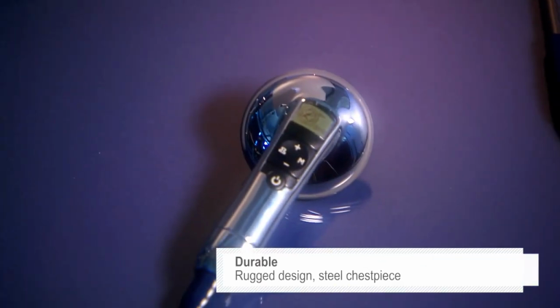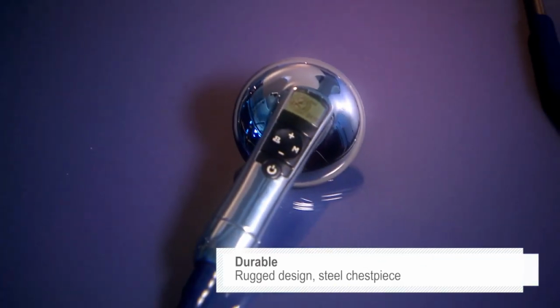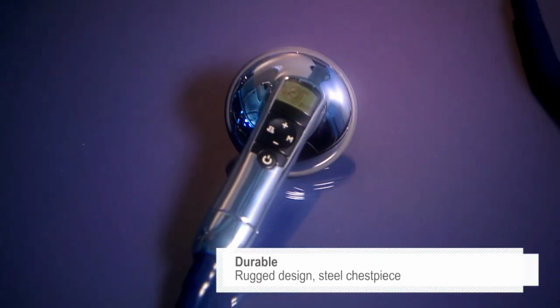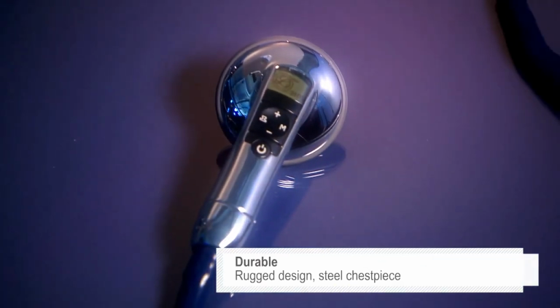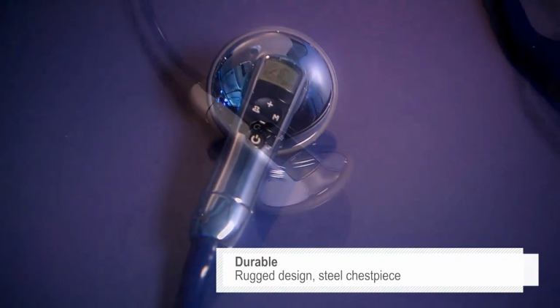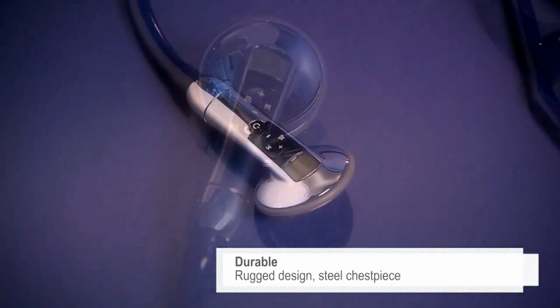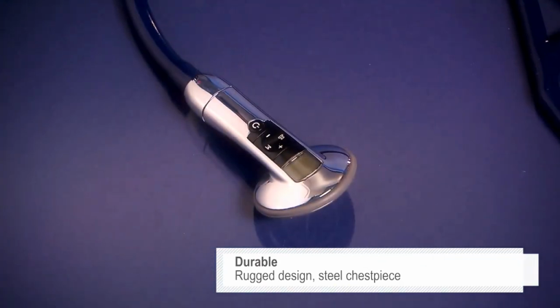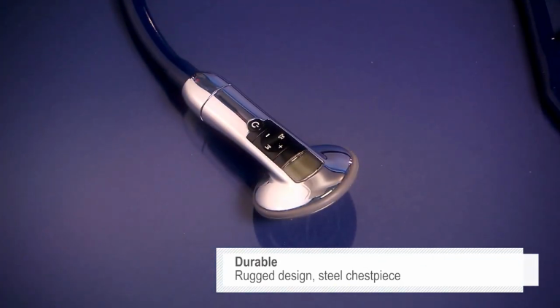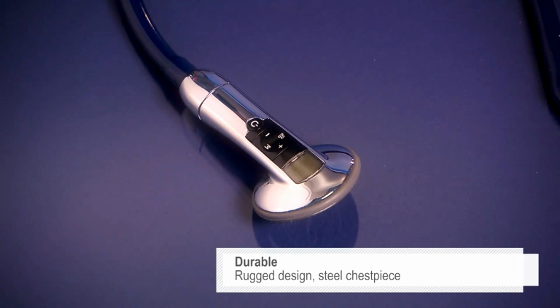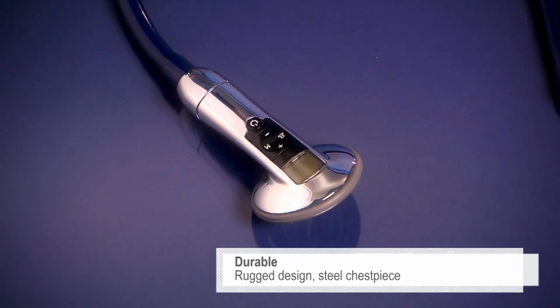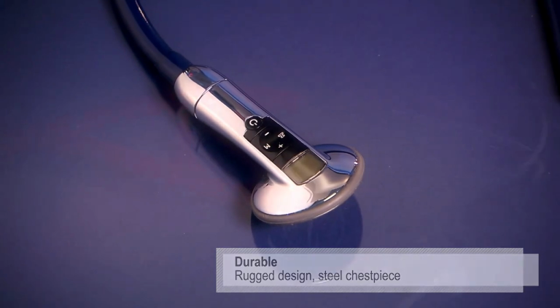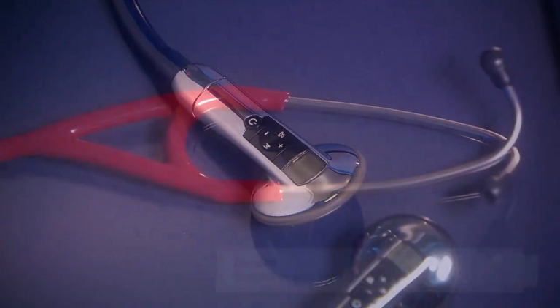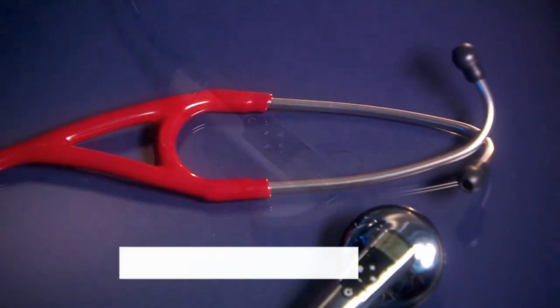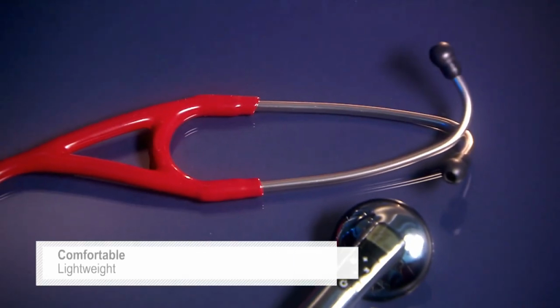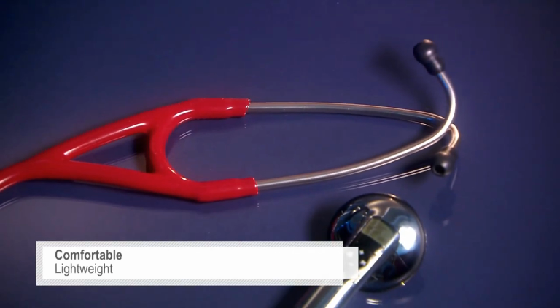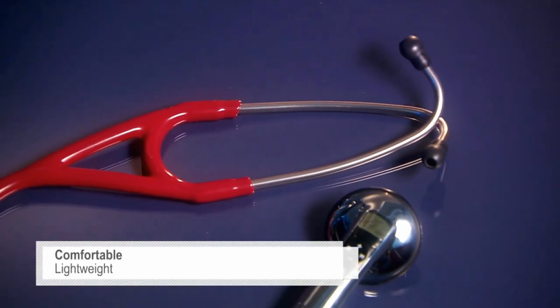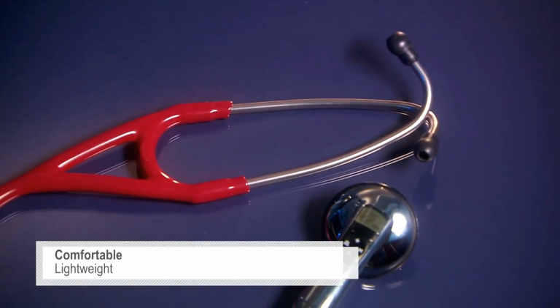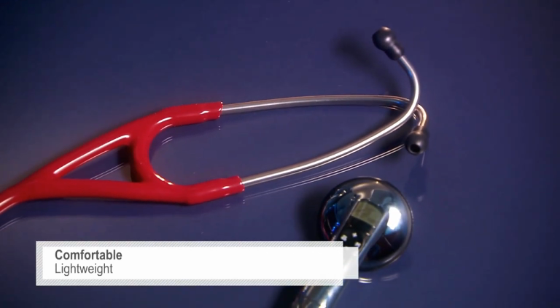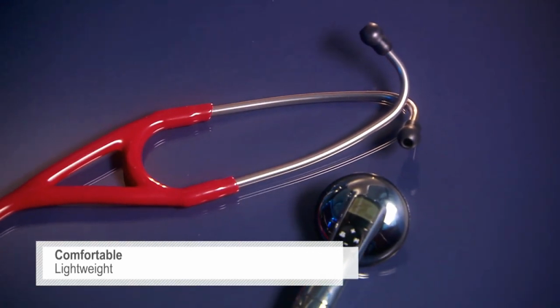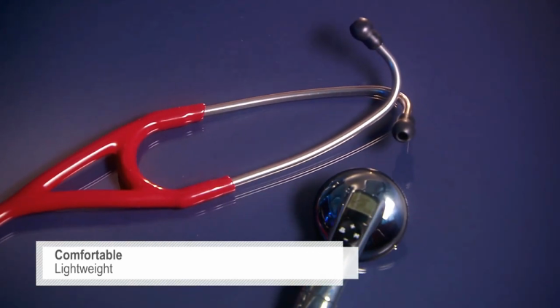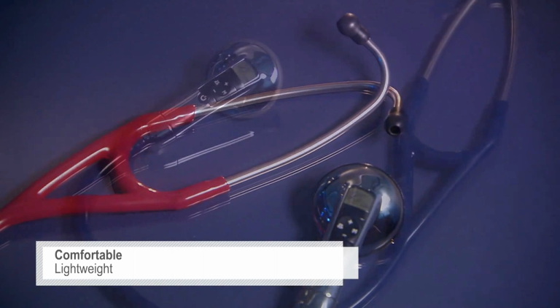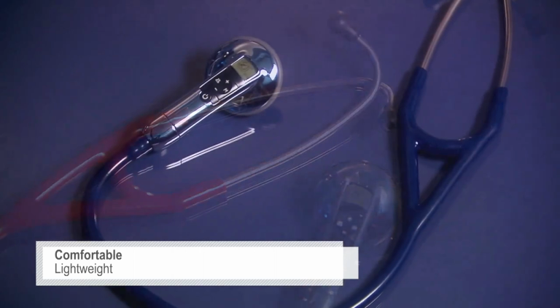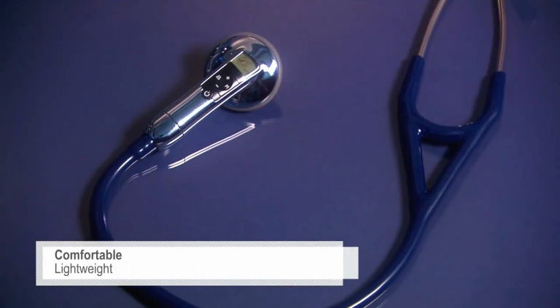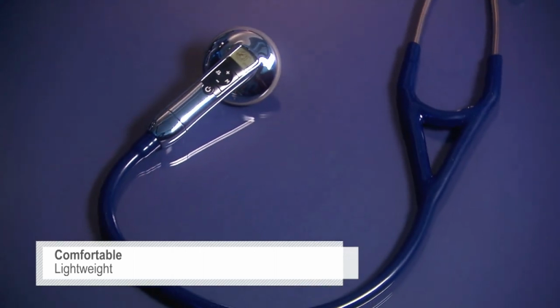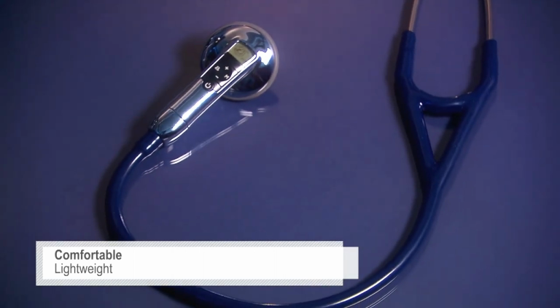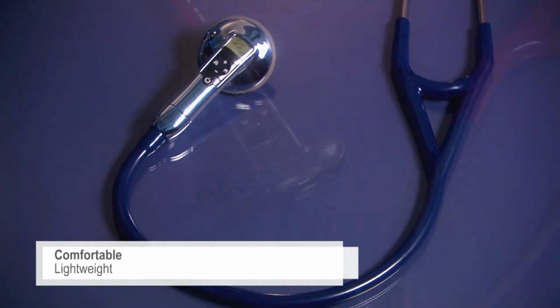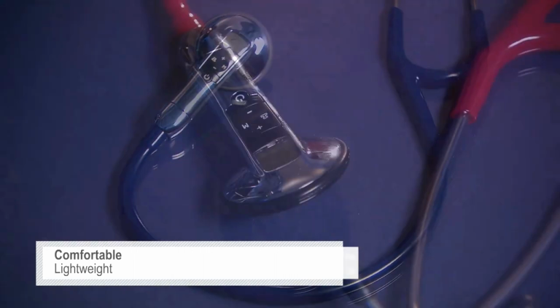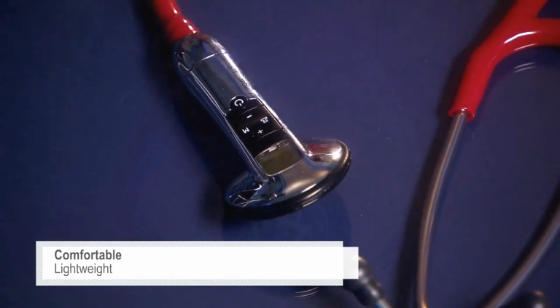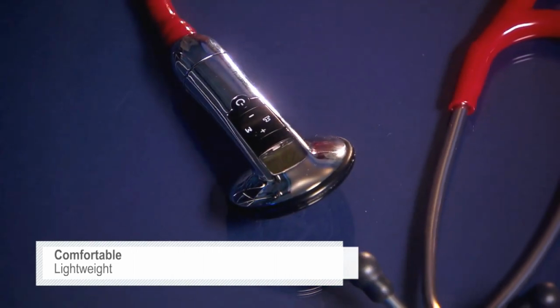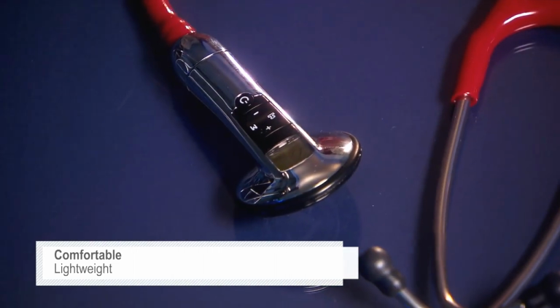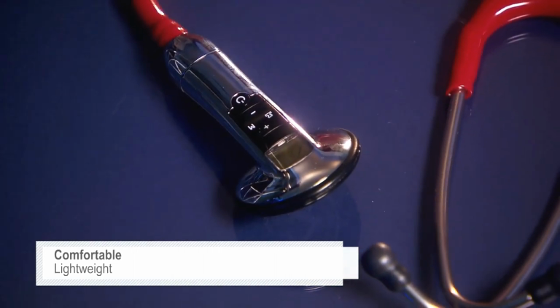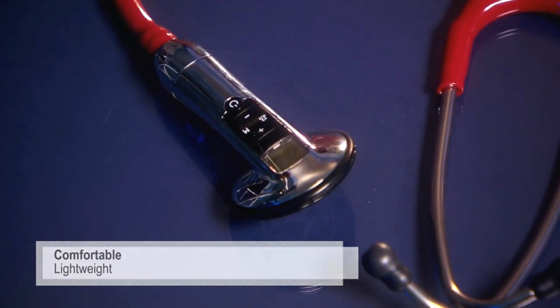The ruggedly designed, highly durable metal chest piece is made to withstand the most challenging environments, but without sacrificing comfort. The electronic models are surprisingly lightweight, the same as our most advanced non-electronic cardiology stethoscope.